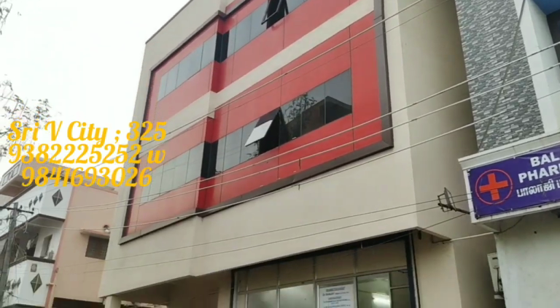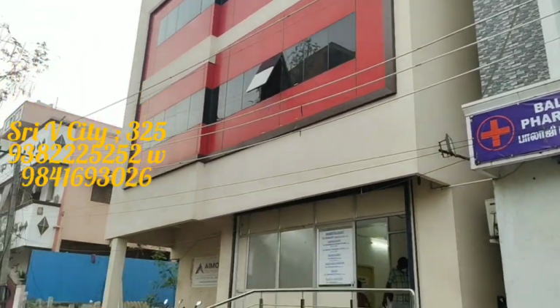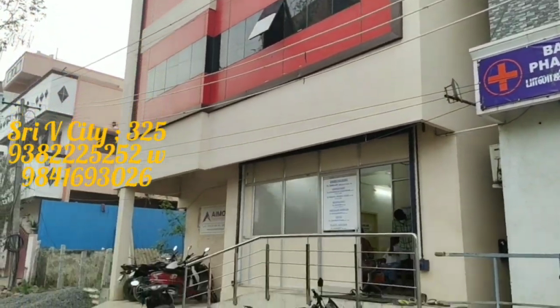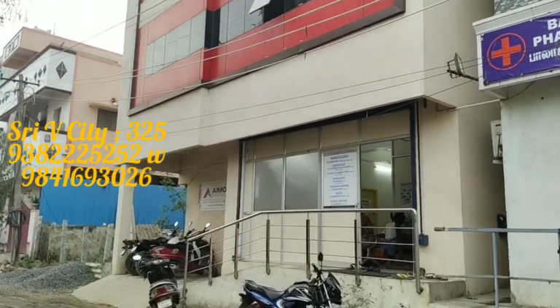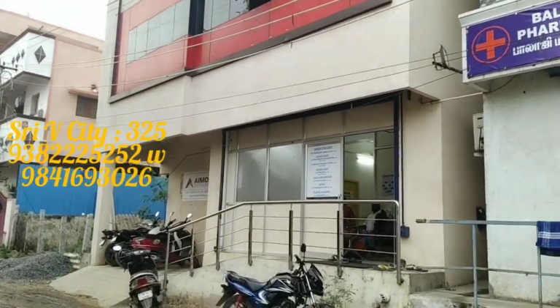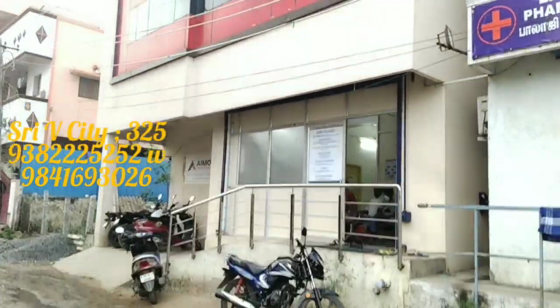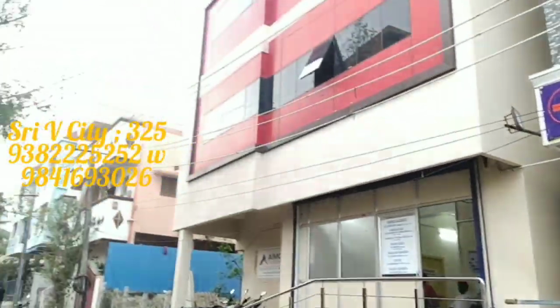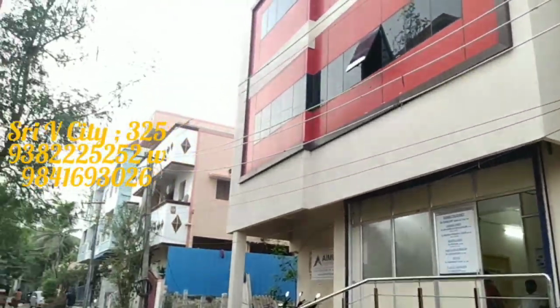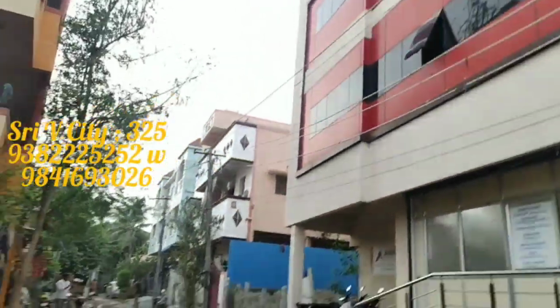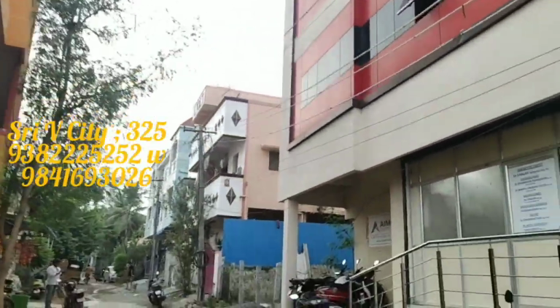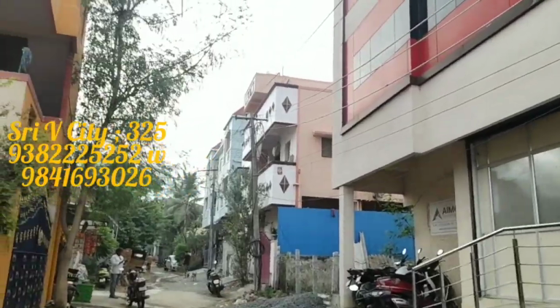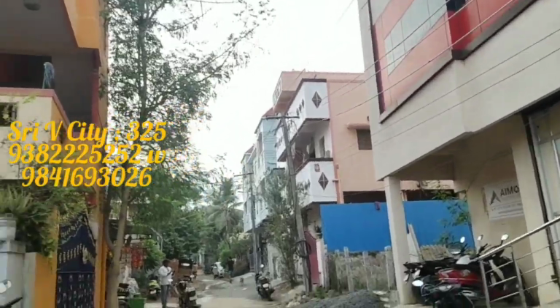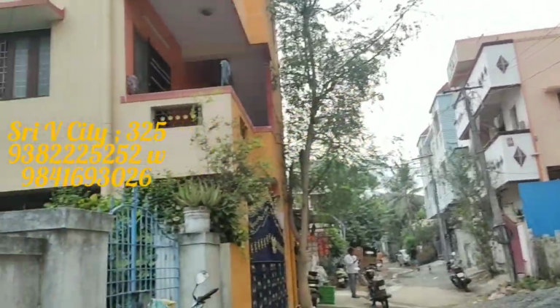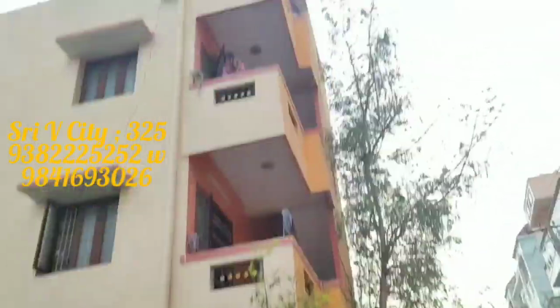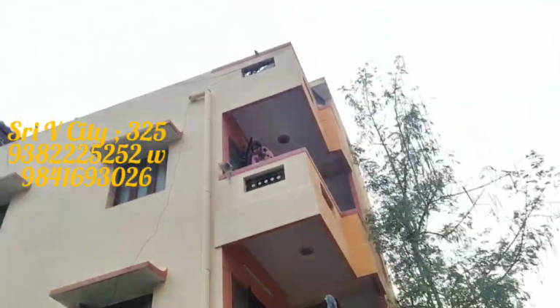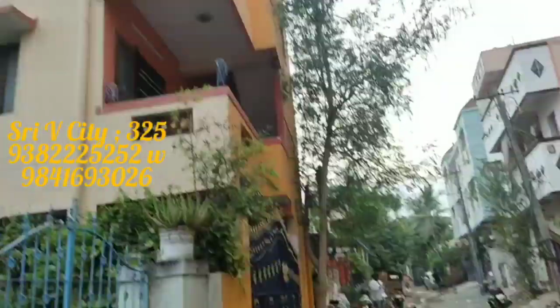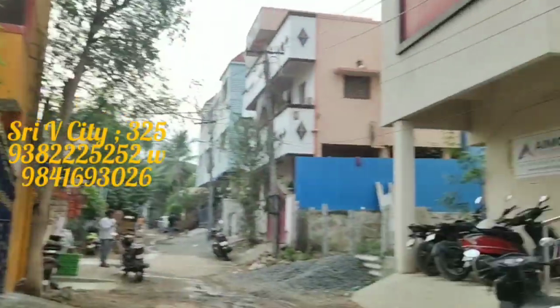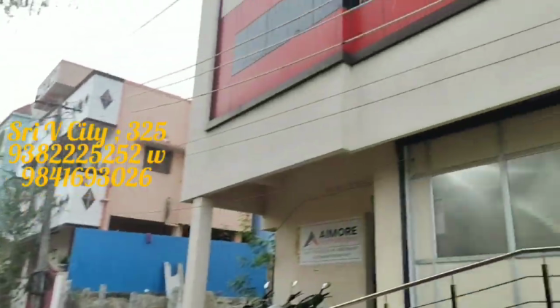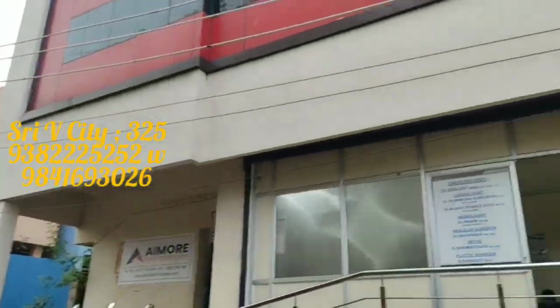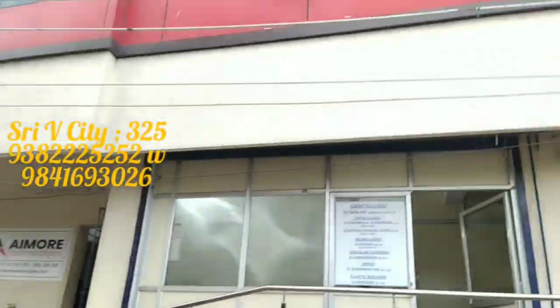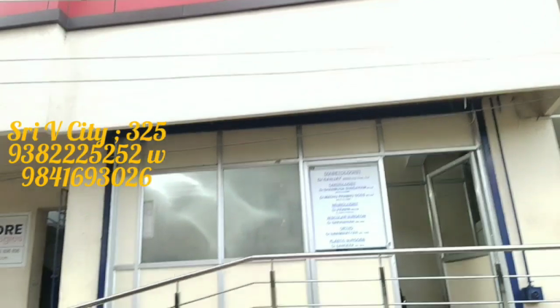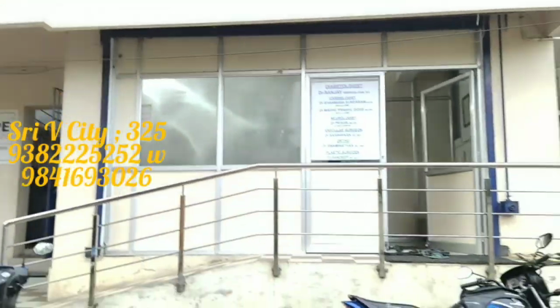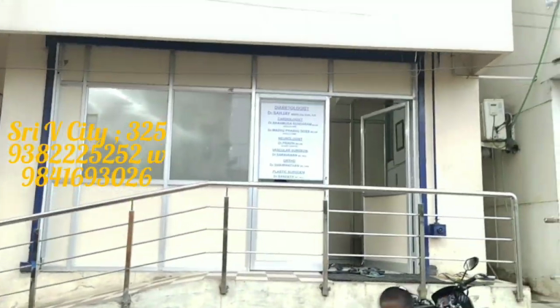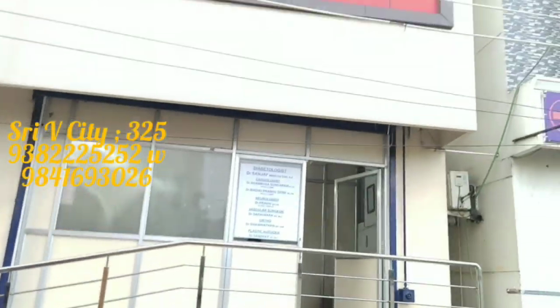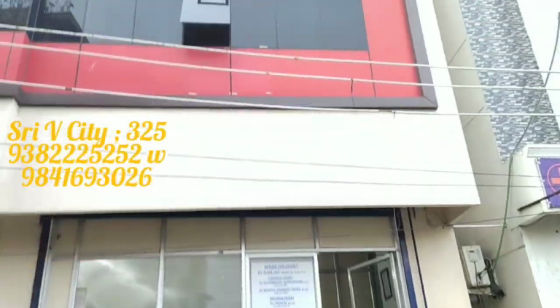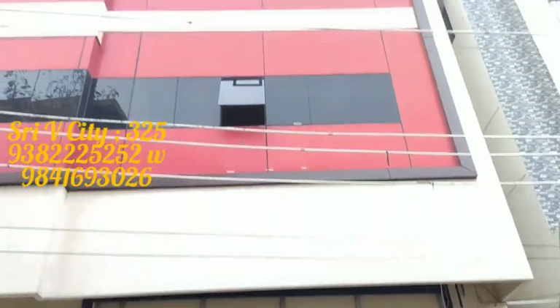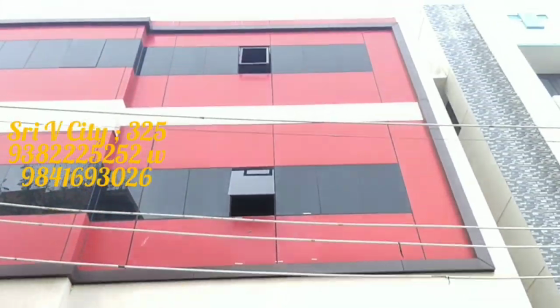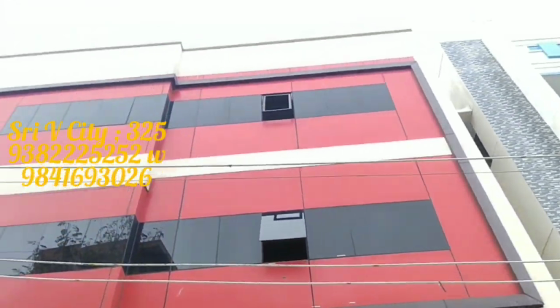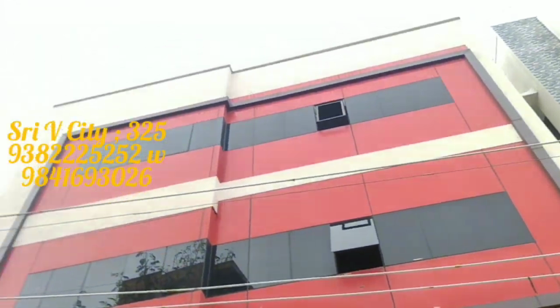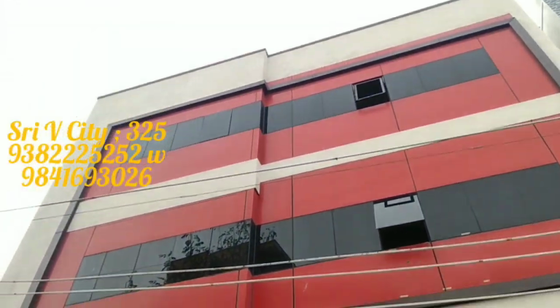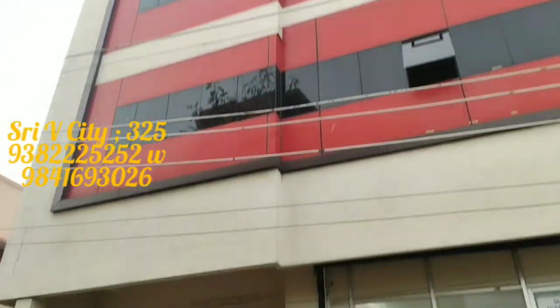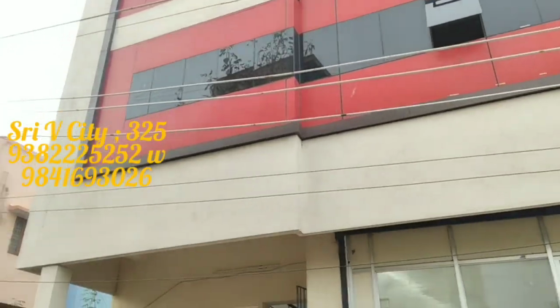Ground to first and second floor. If you look at this property, it's 30 by 40 size — 30 feet by 40 feet. It's a CMD land.